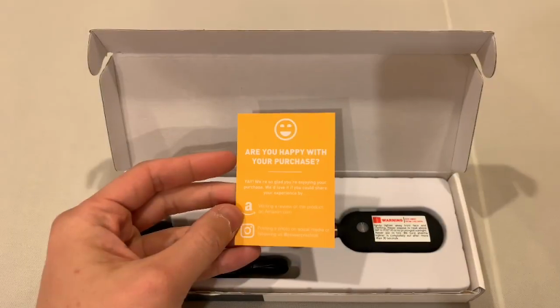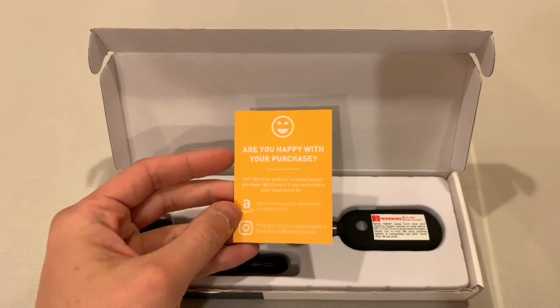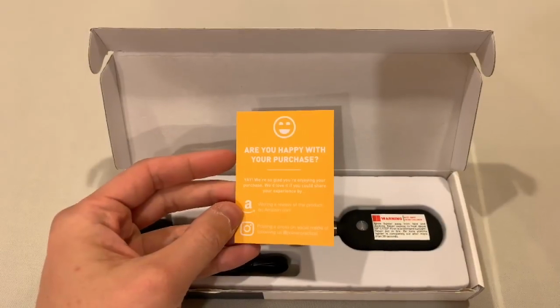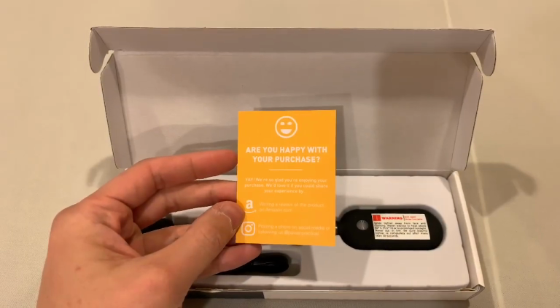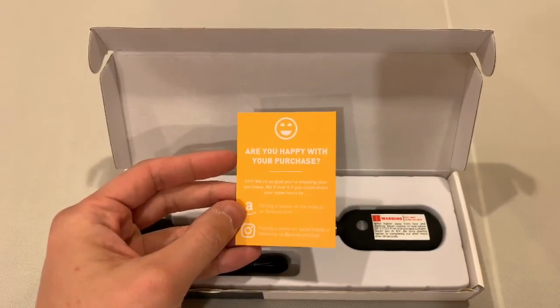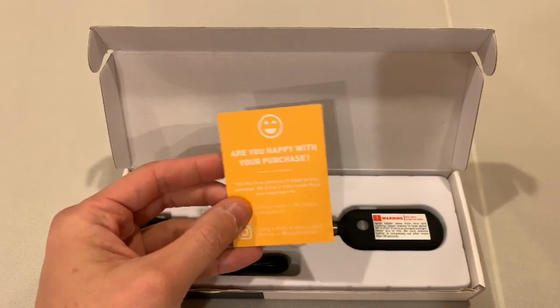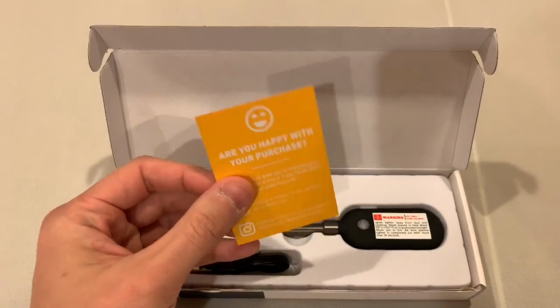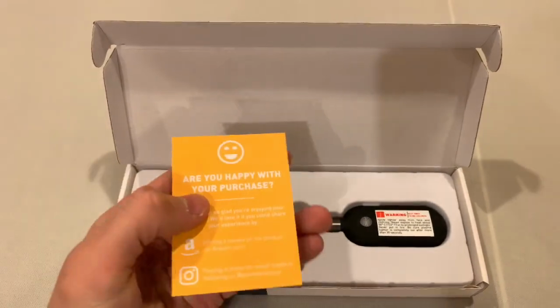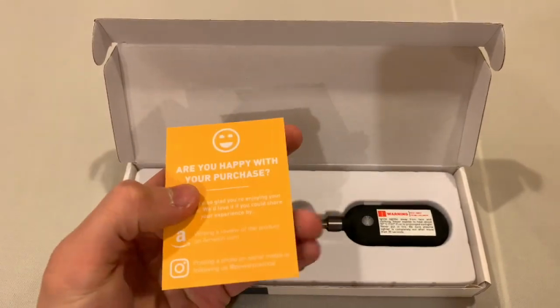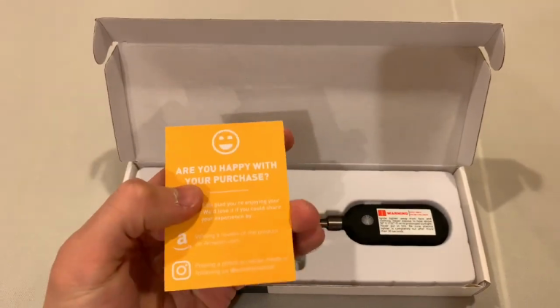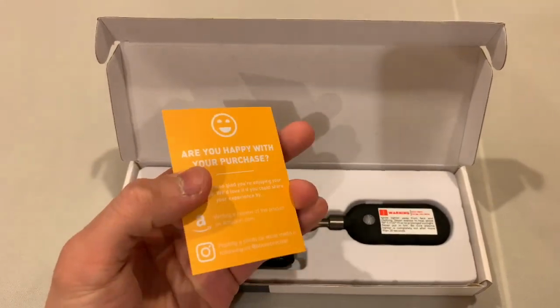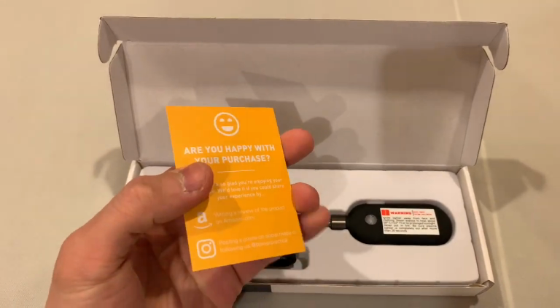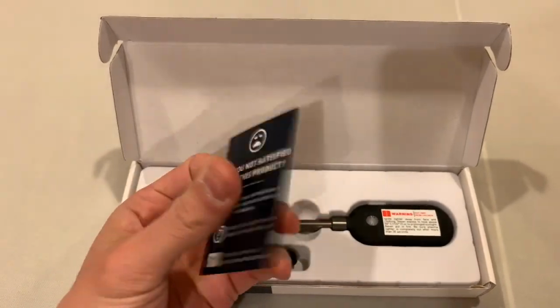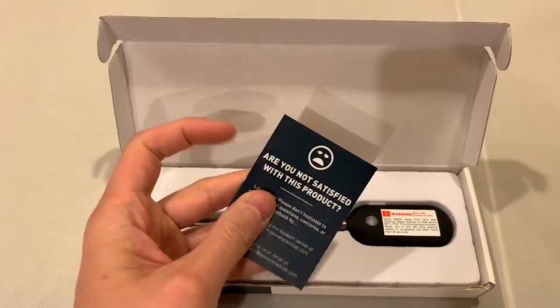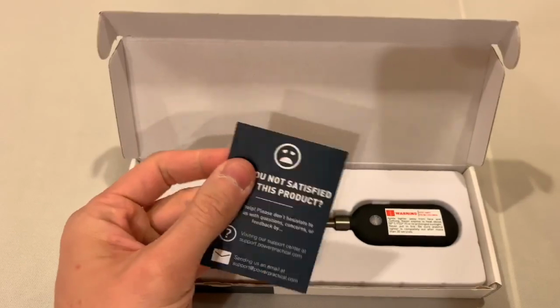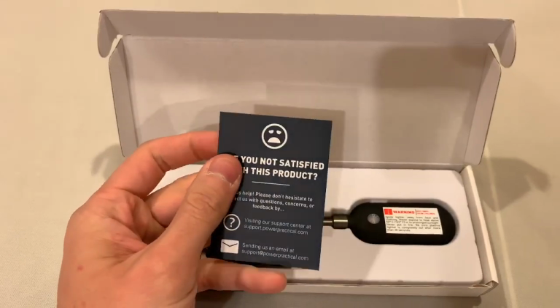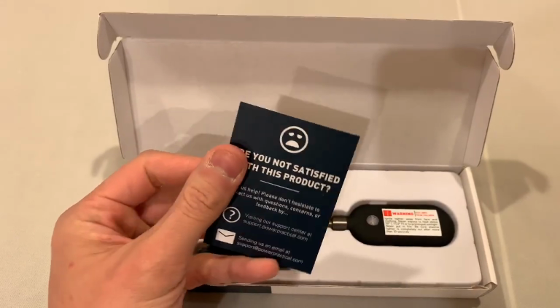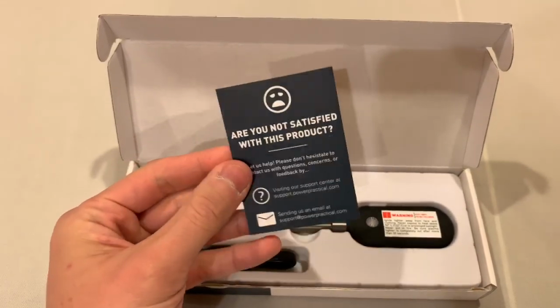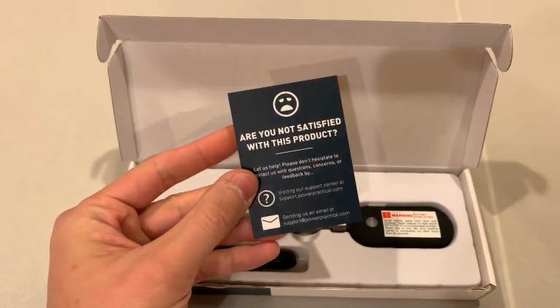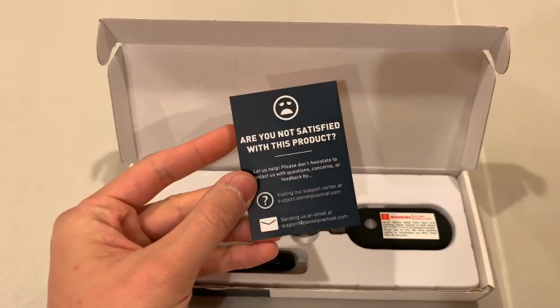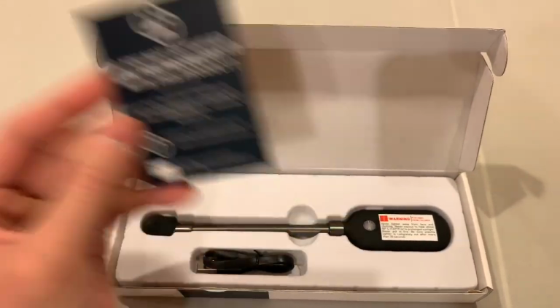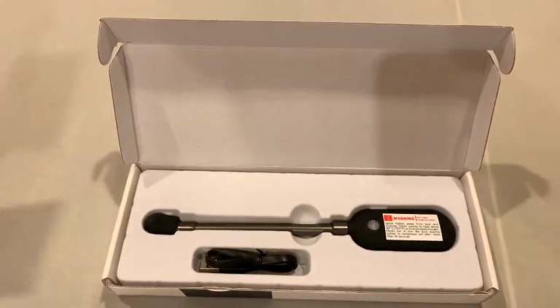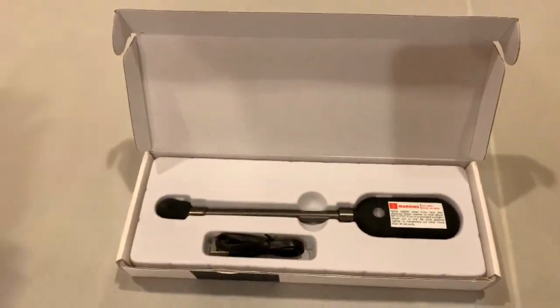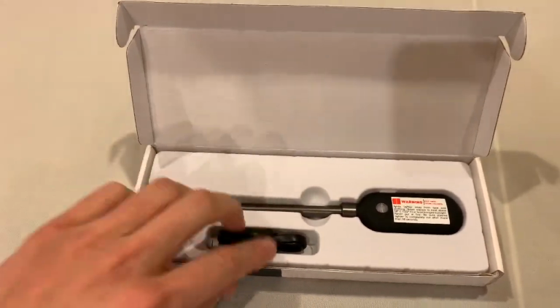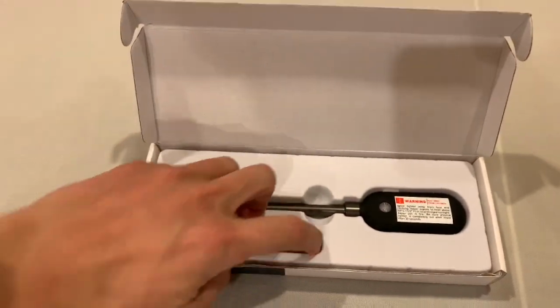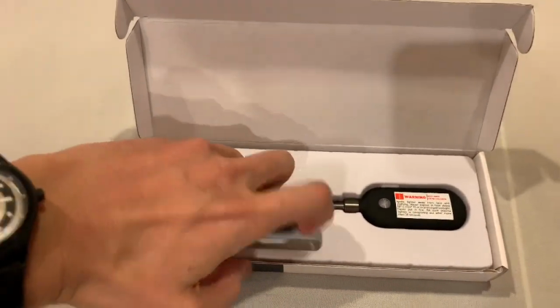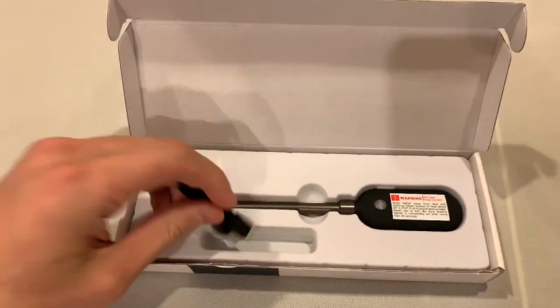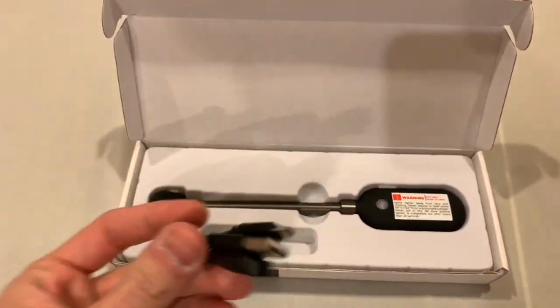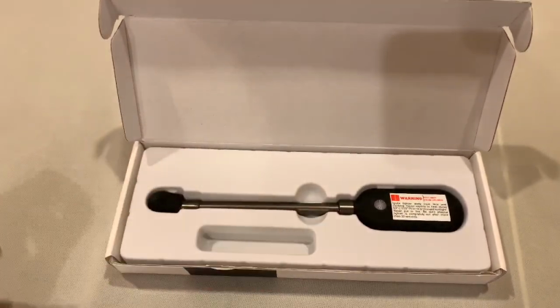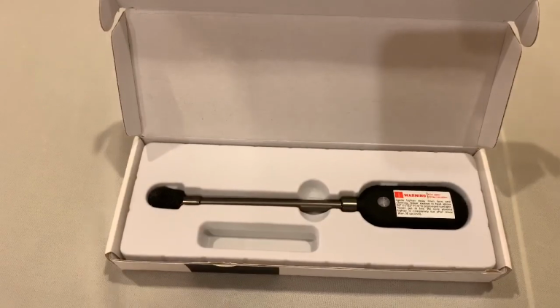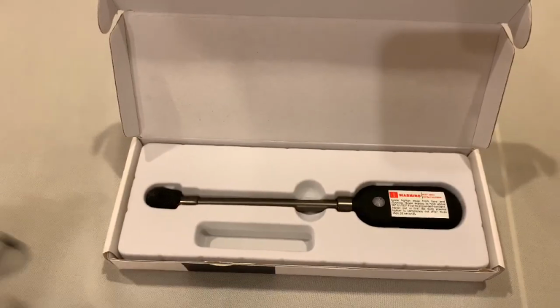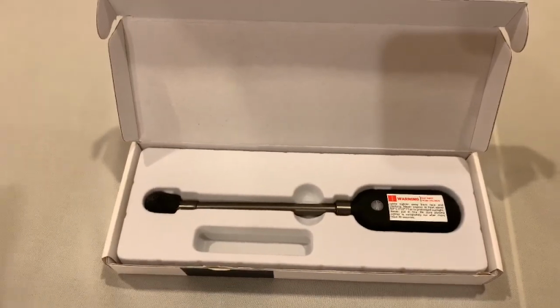Inside there's an invitation to write a review or share on social media, and also contact support. There's a micro USB cable, as expected.